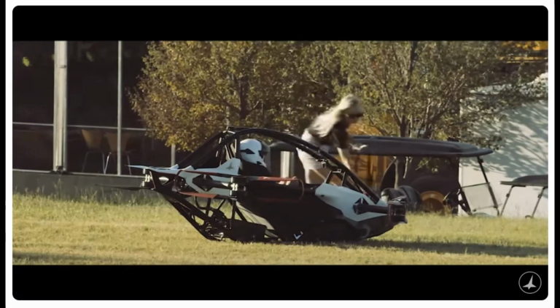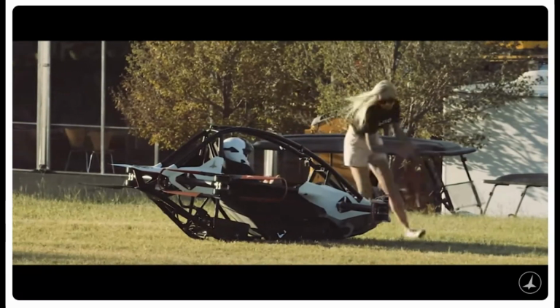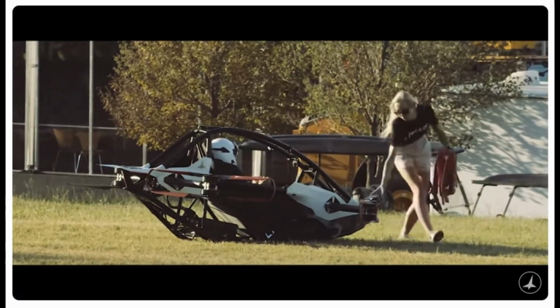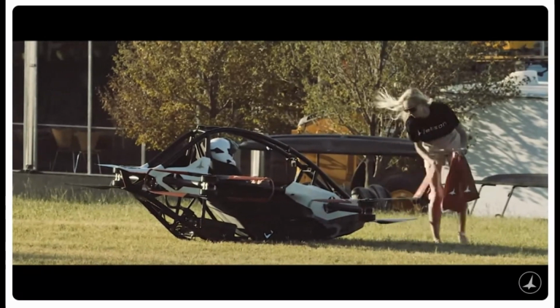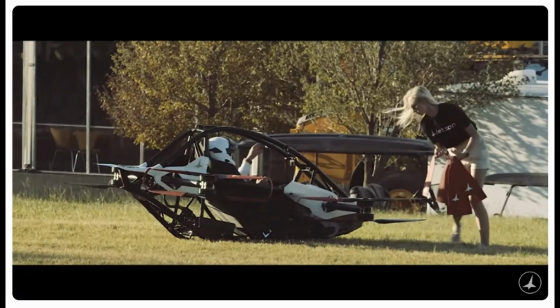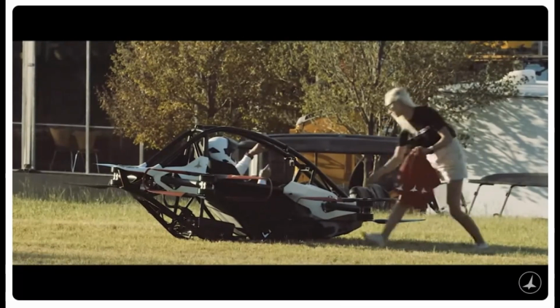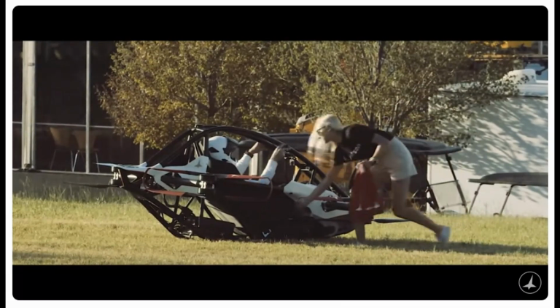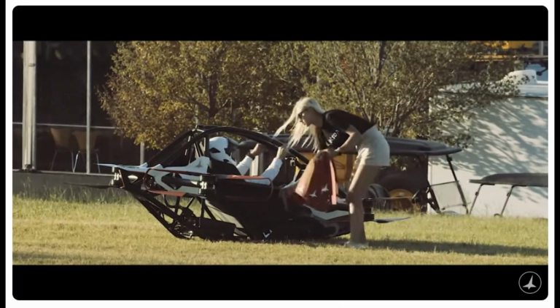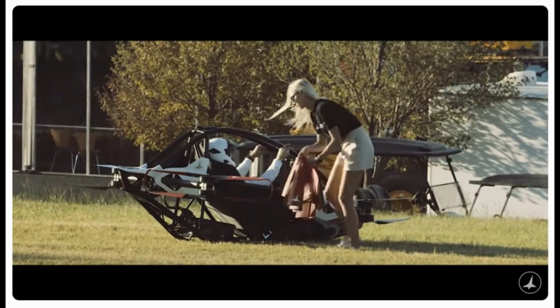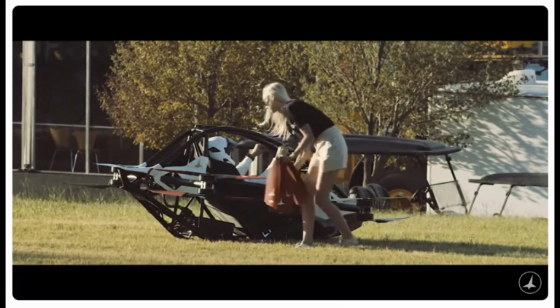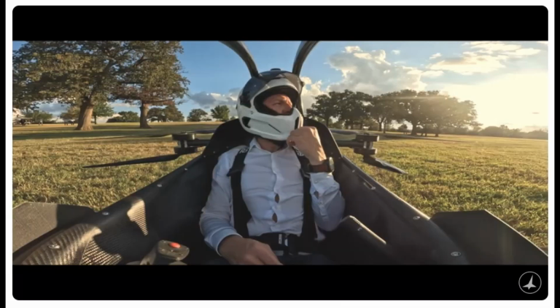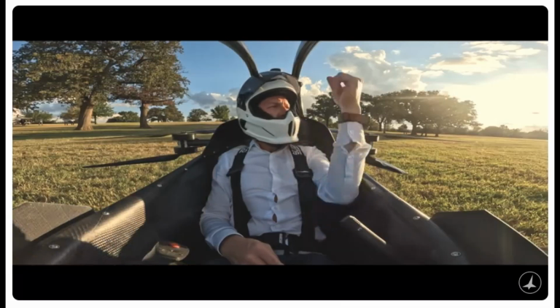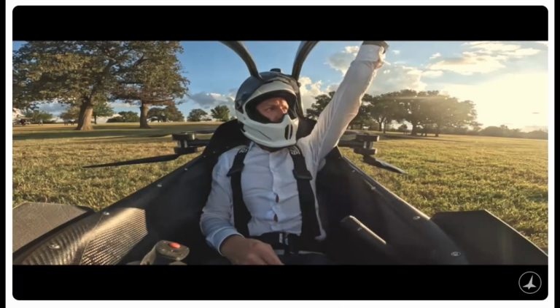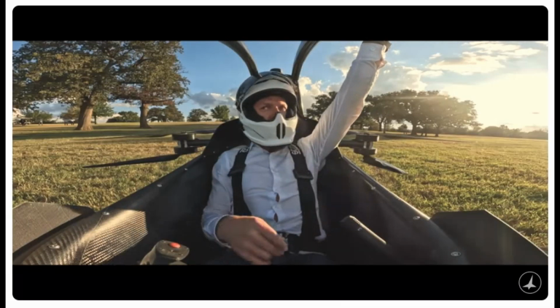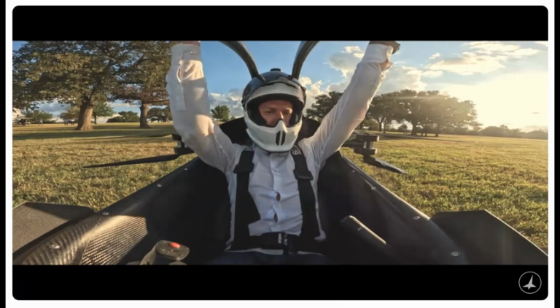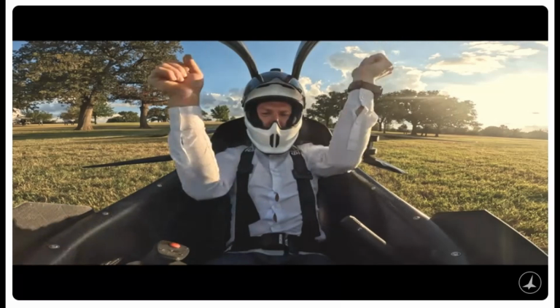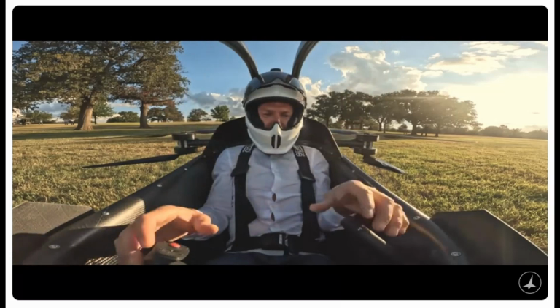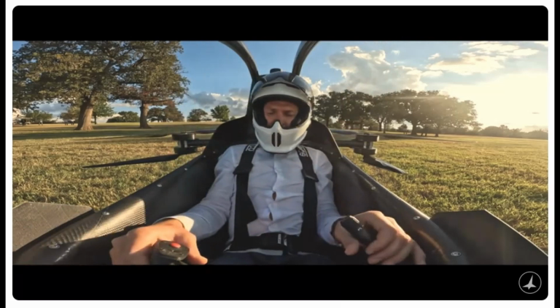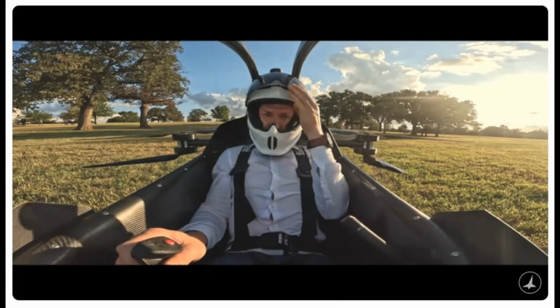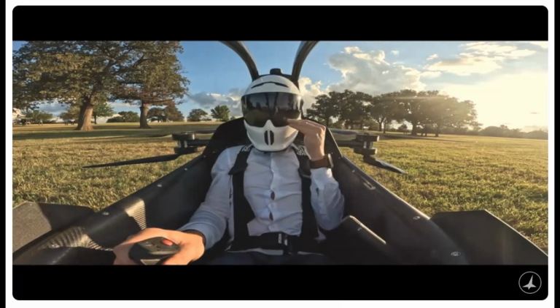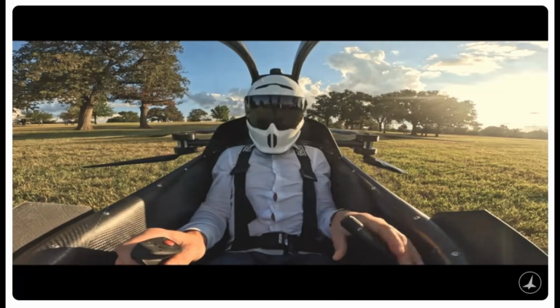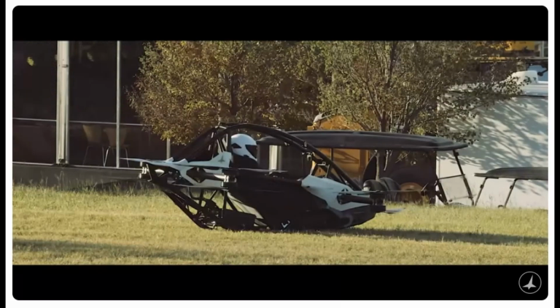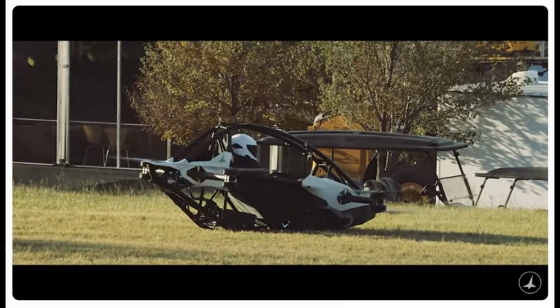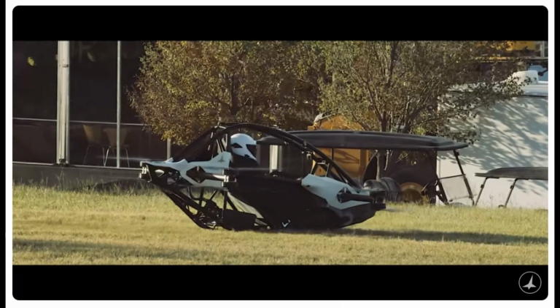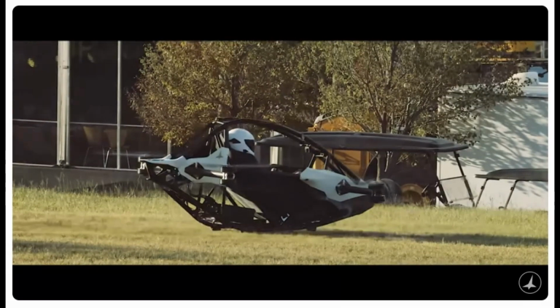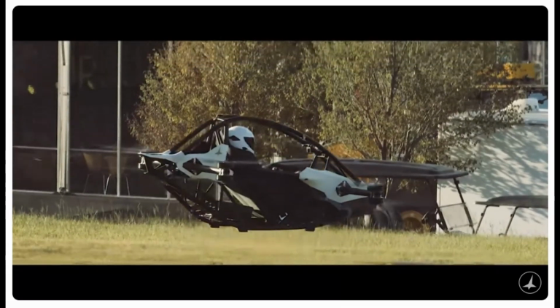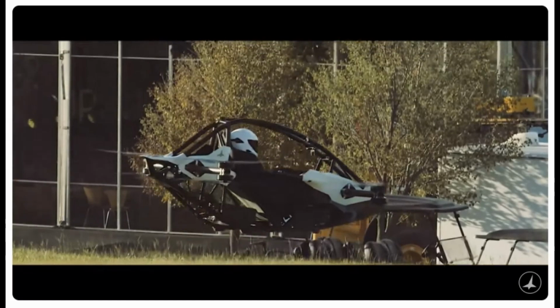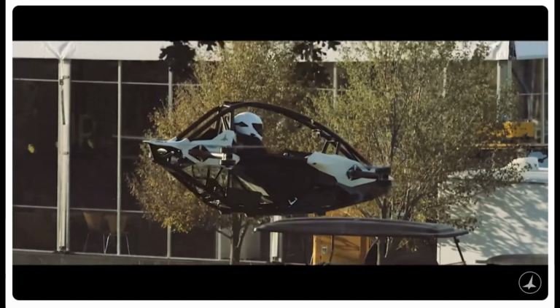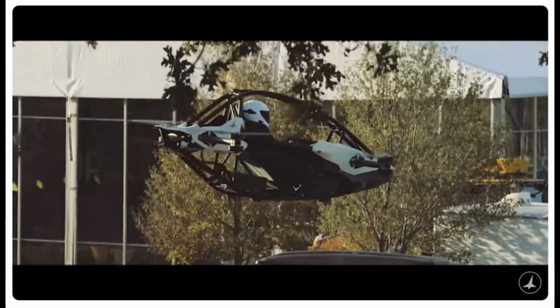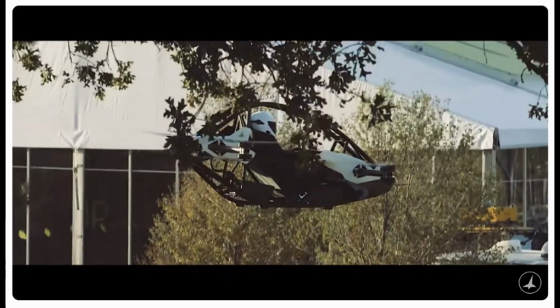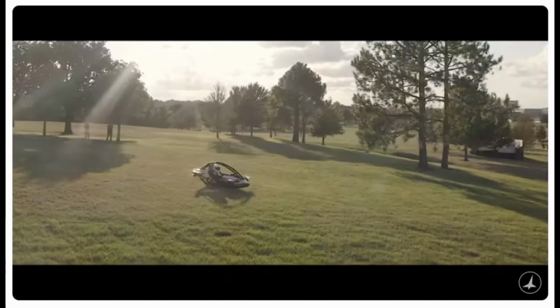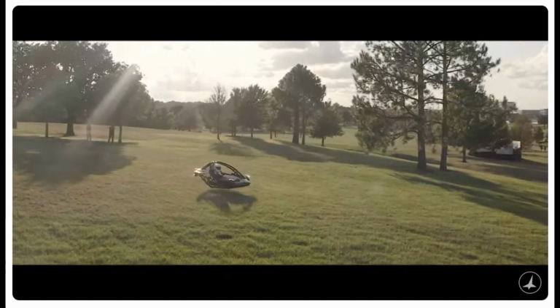This revolutionary aircraft has just made headlines by becoming the world's first certified ultralight electric vertical takeoff and landing vehicle. With its recent certification in Italy, it's not just a flight — it's a new way of living, forever changing how we move.